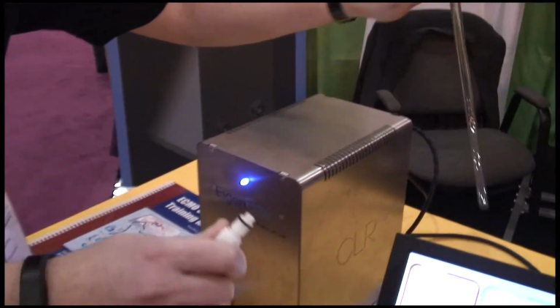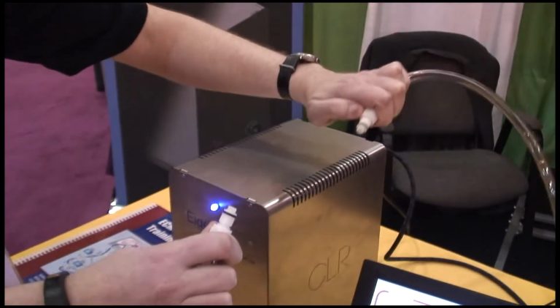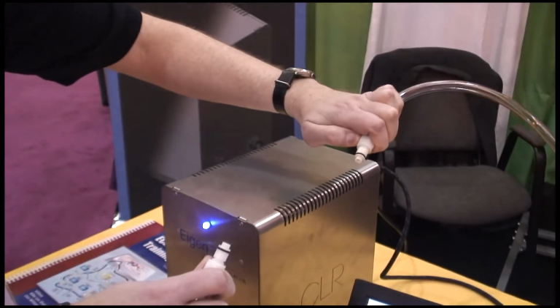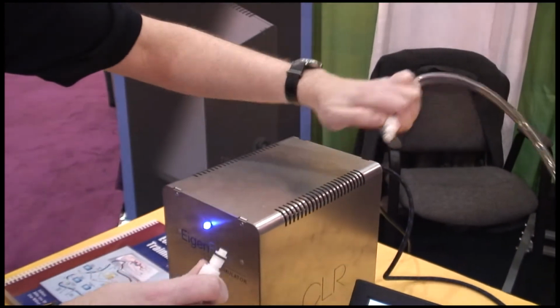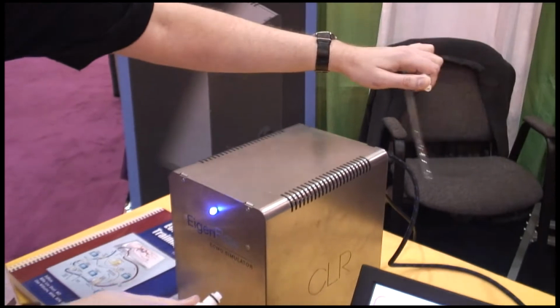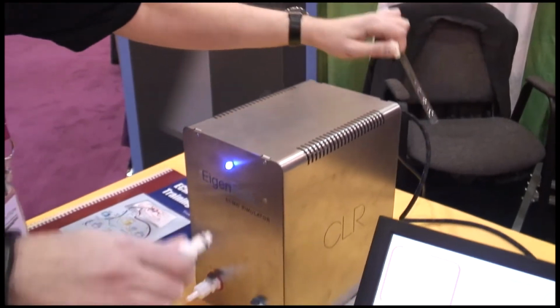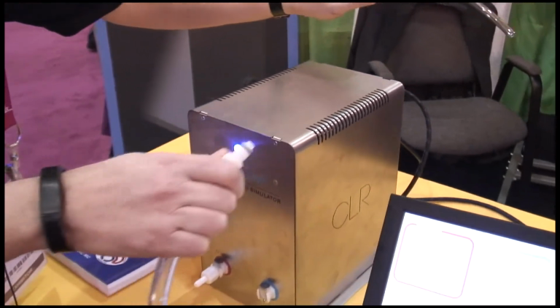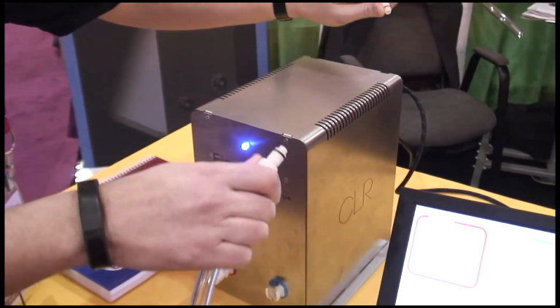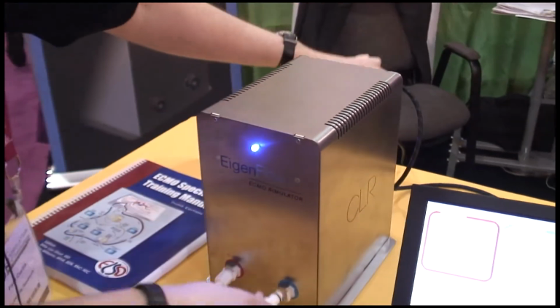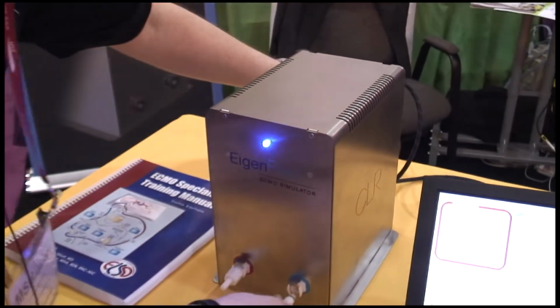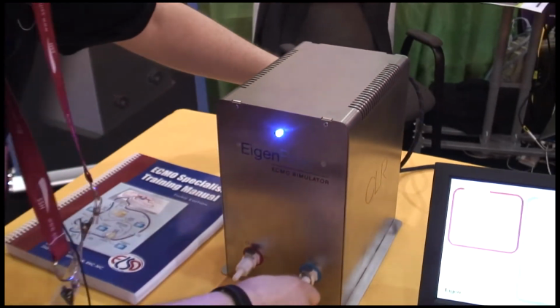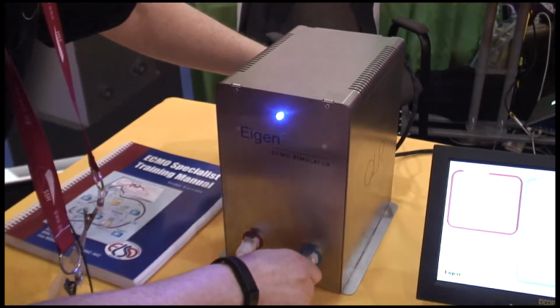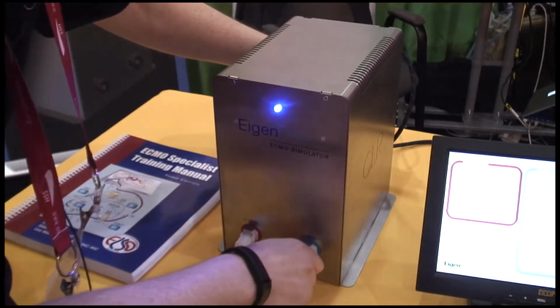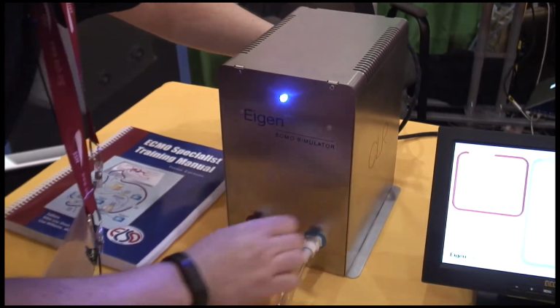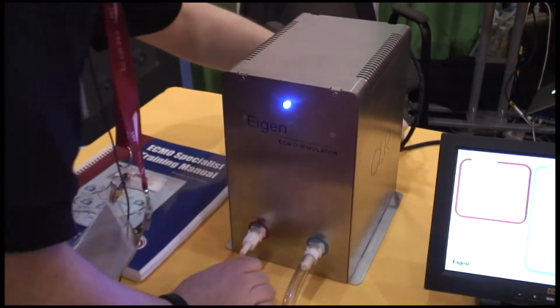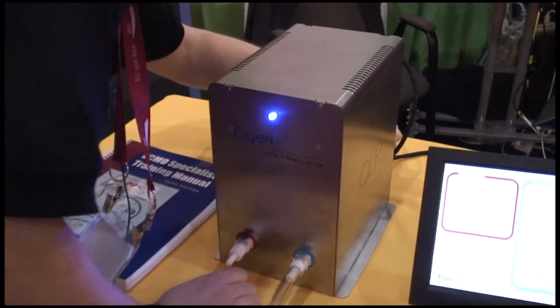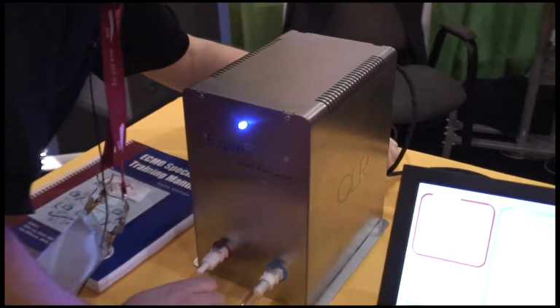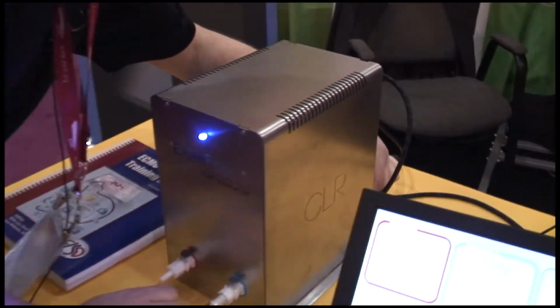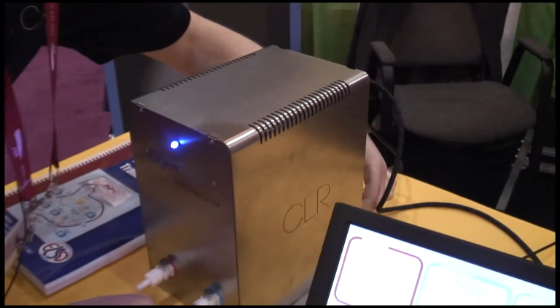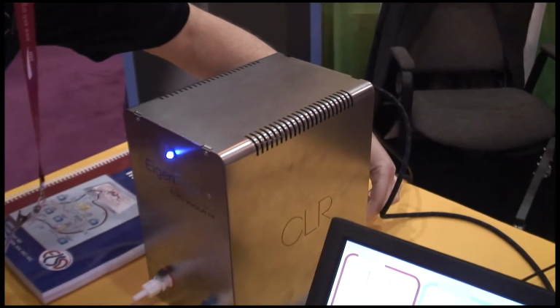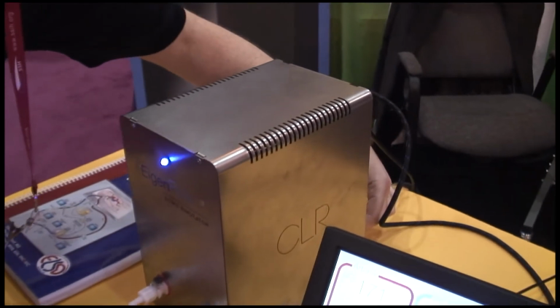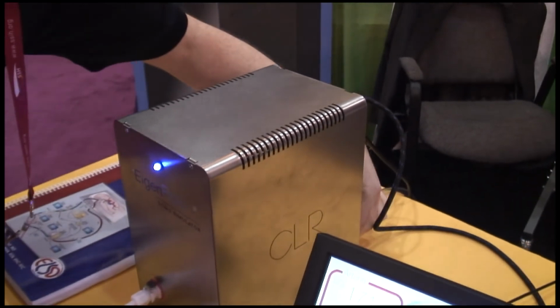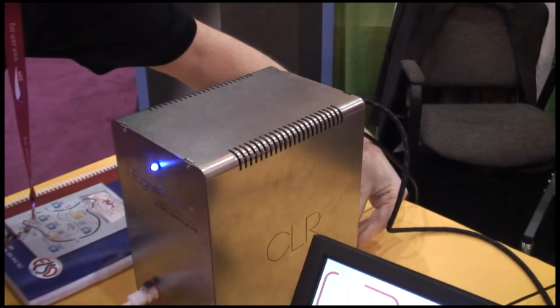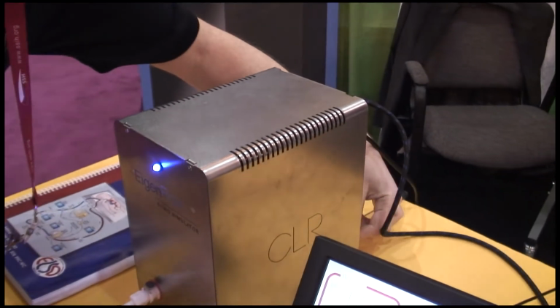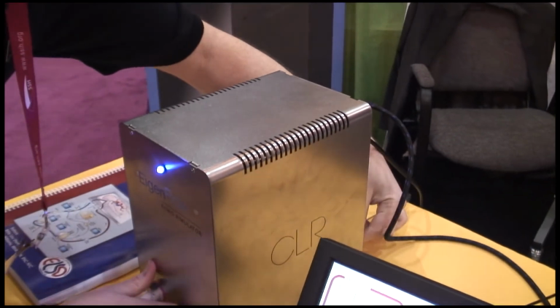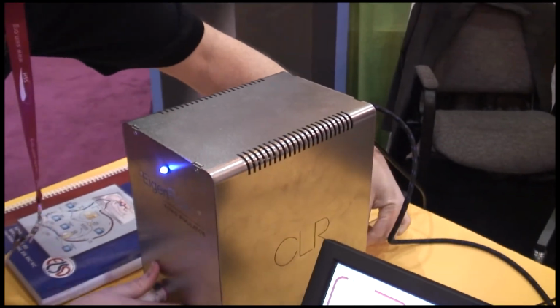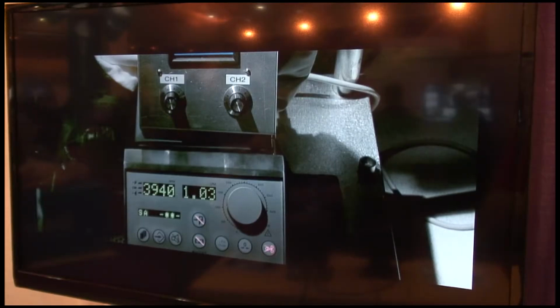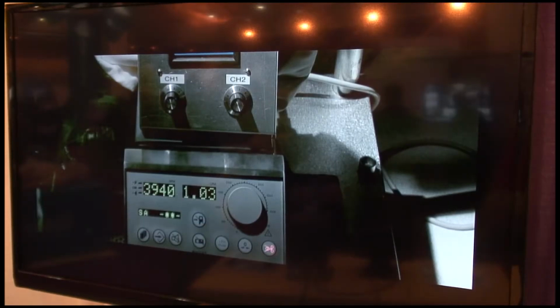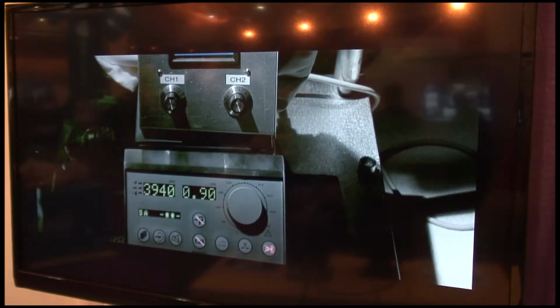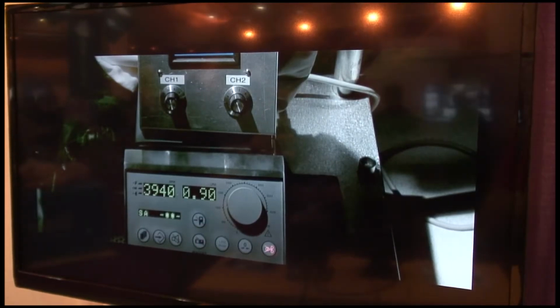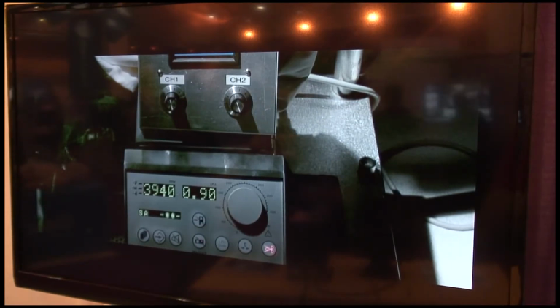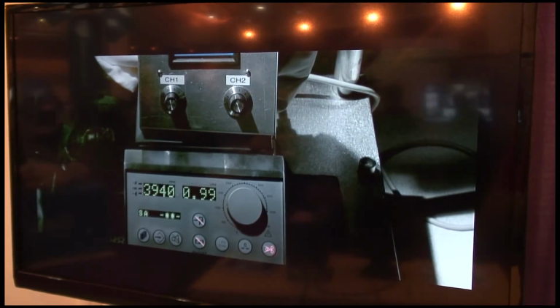You can see here are two cords — this would be your ECMO circuit — plugging it in so it would flow out the back. Inside the box are a series of valves which control the flow rate of the ECMO circuit.